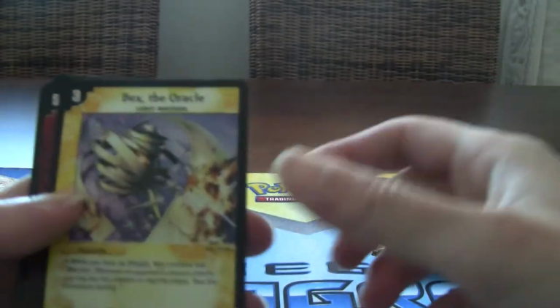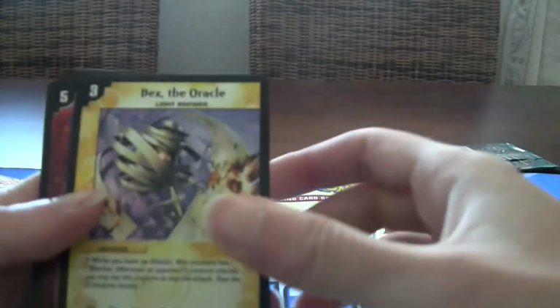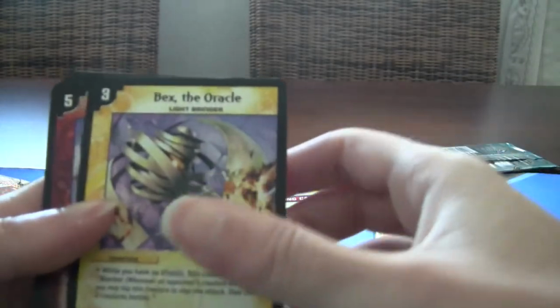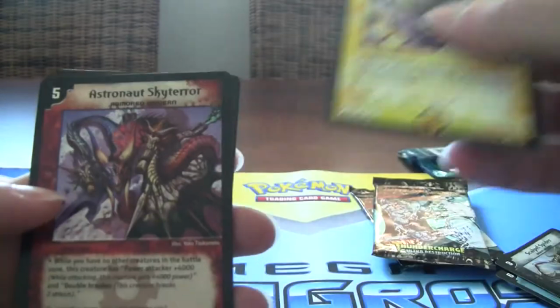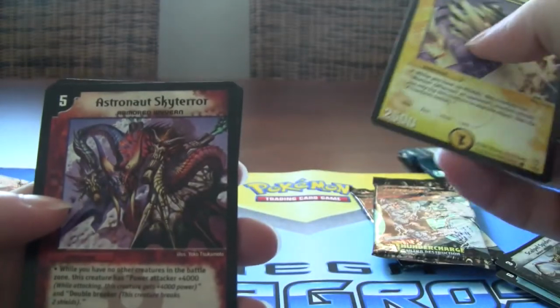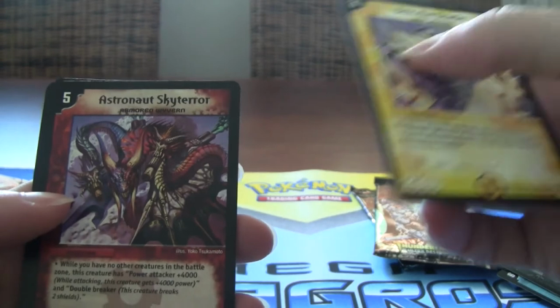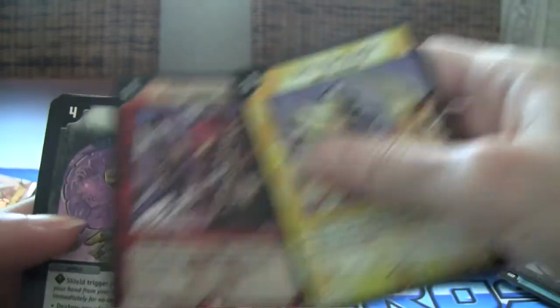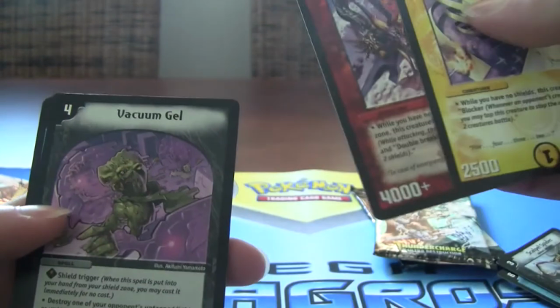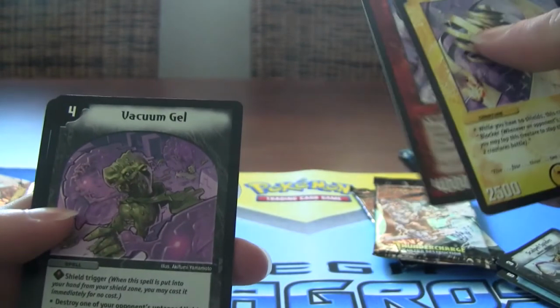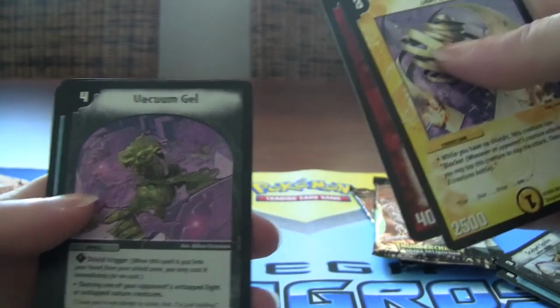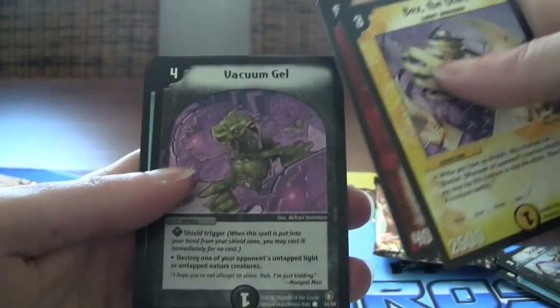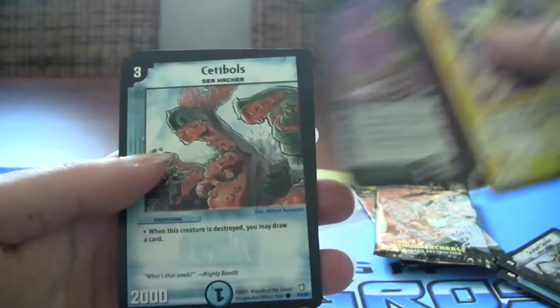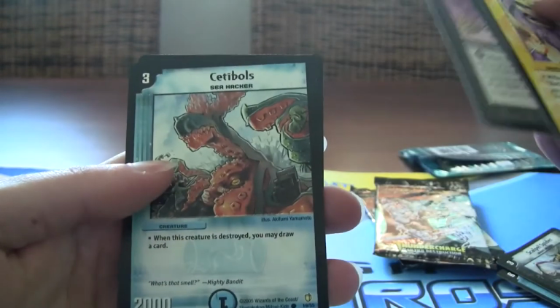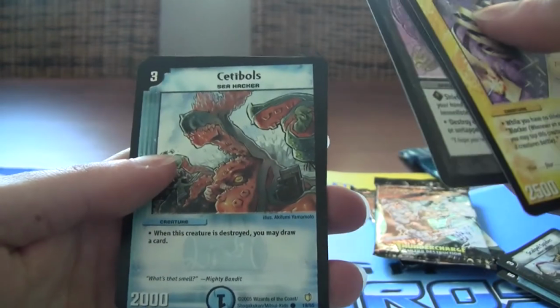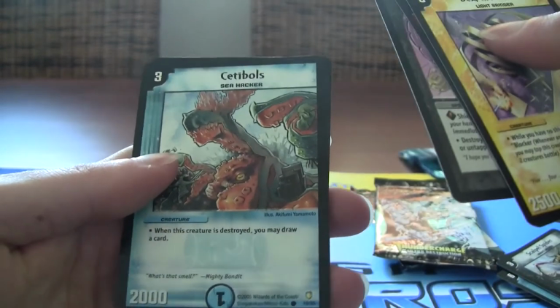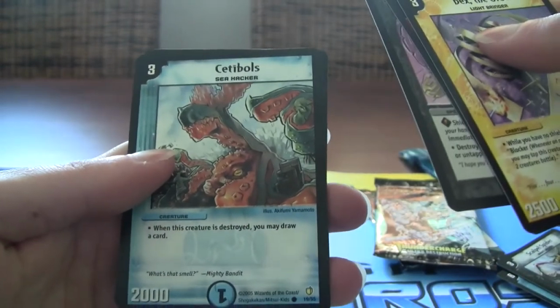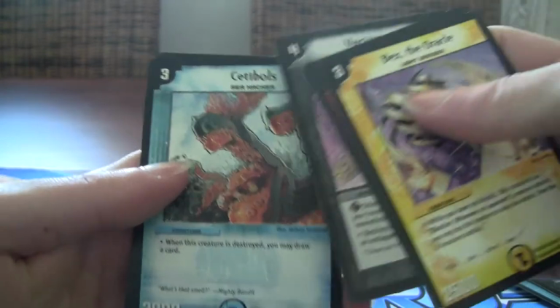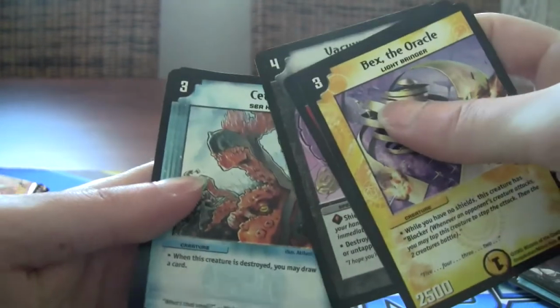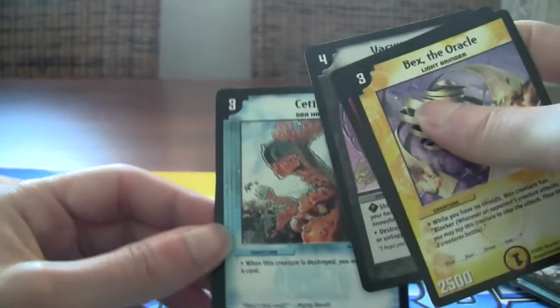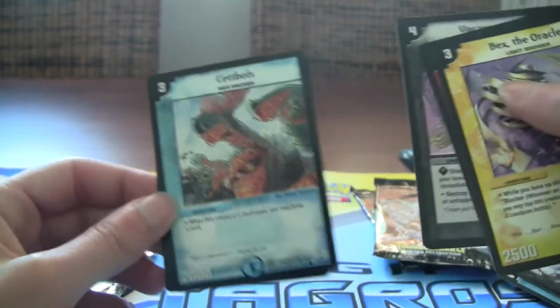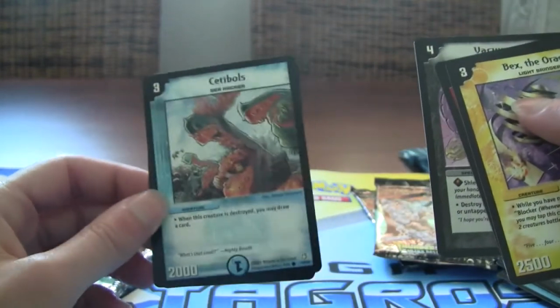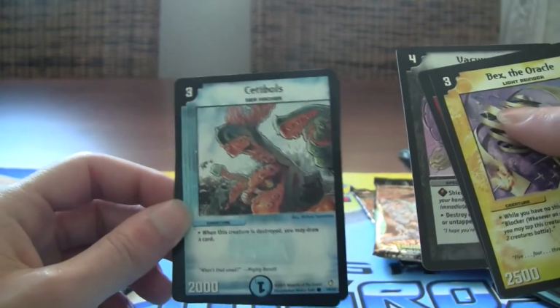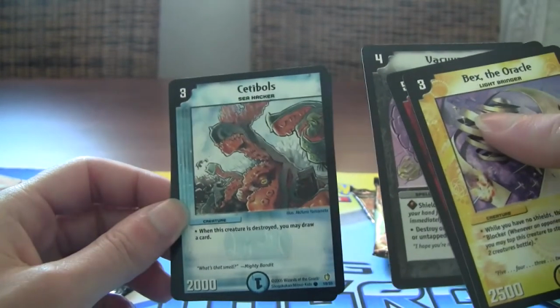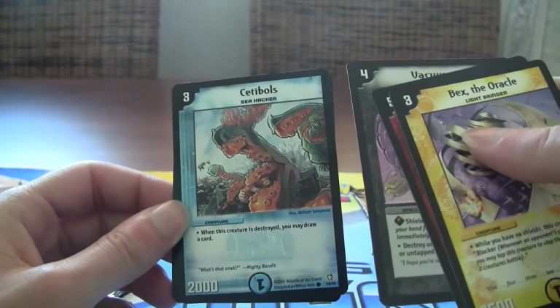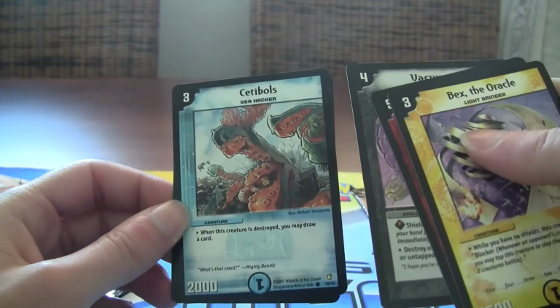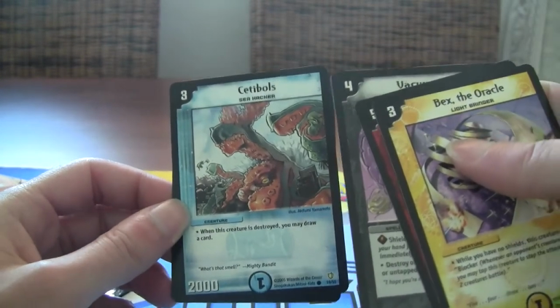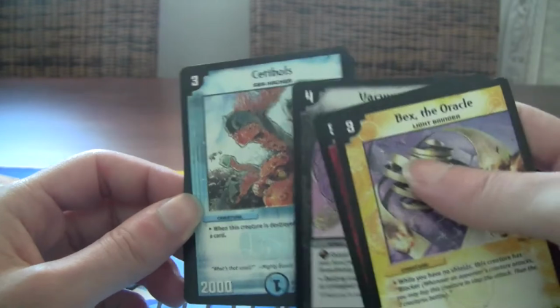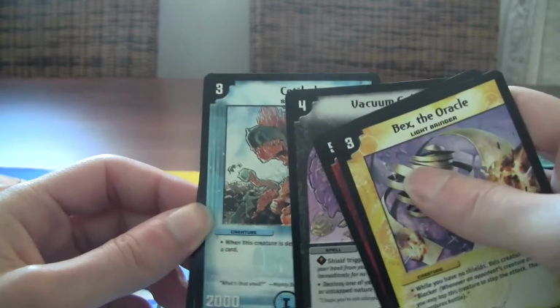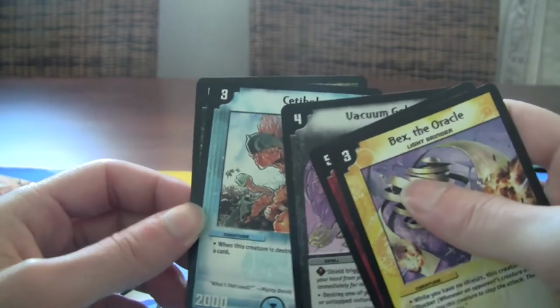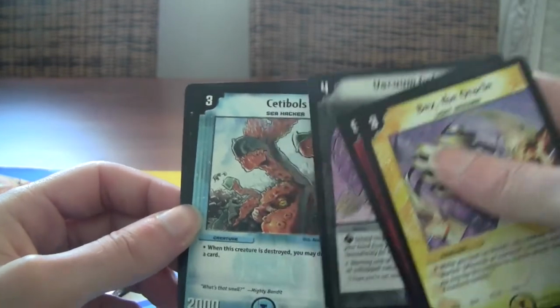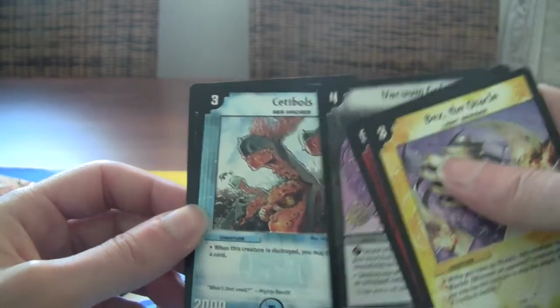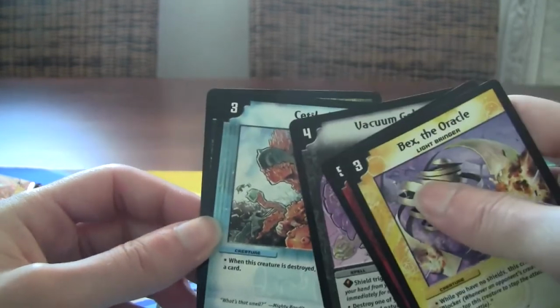And I got Bex the Oracle, Astronaut Sky Terror, Vacuum Gel, and this dude — when he dies he draws a card, it's good in water decks too. But the Hulk is better when you just draw on summon. And Sting a Horn.